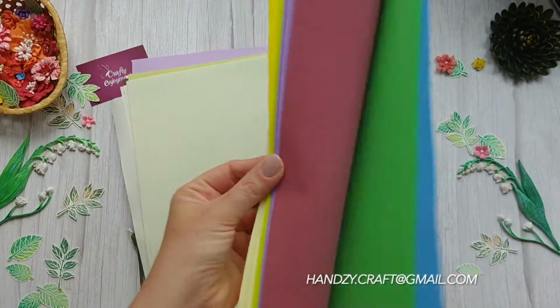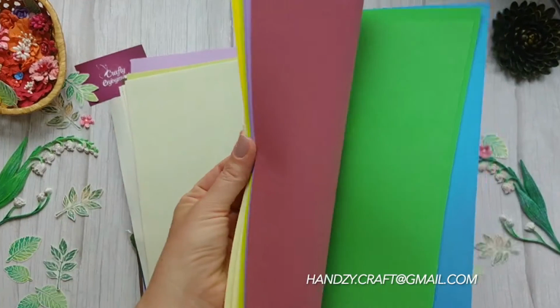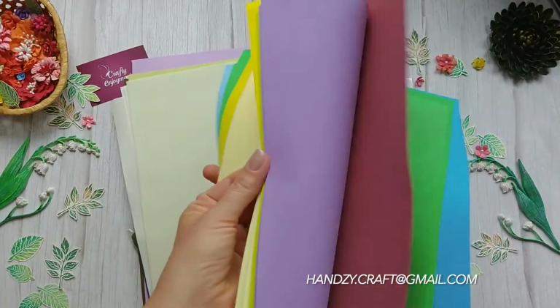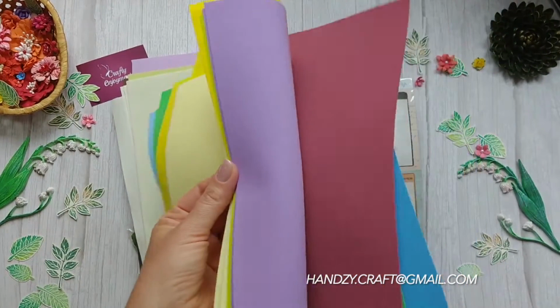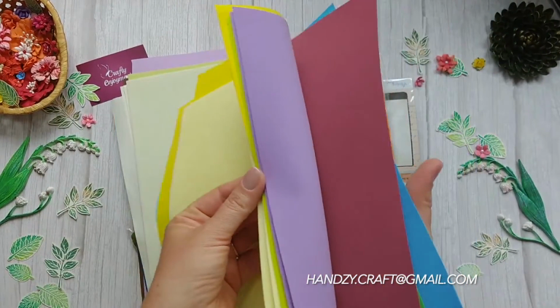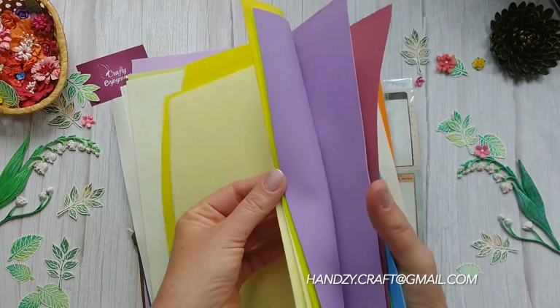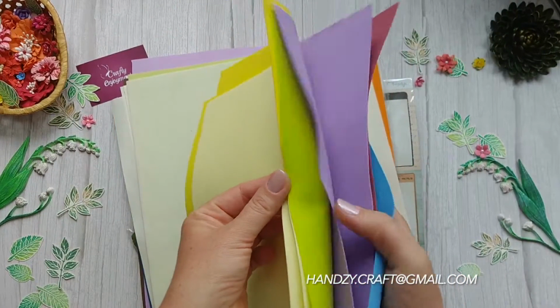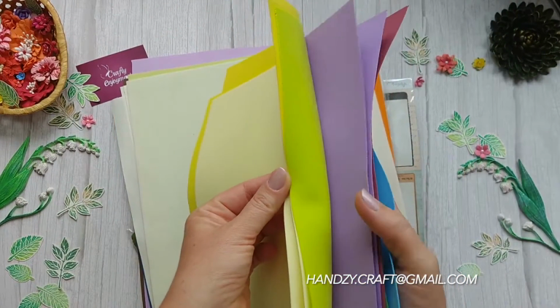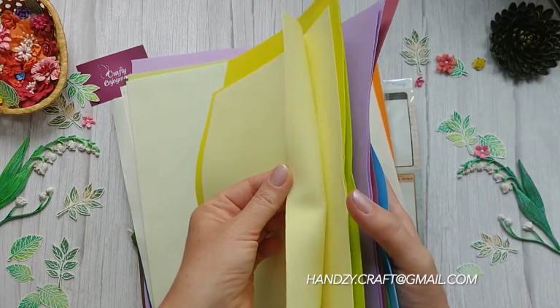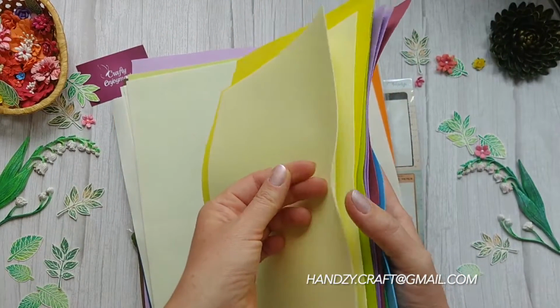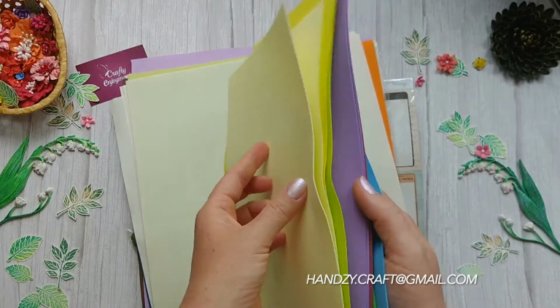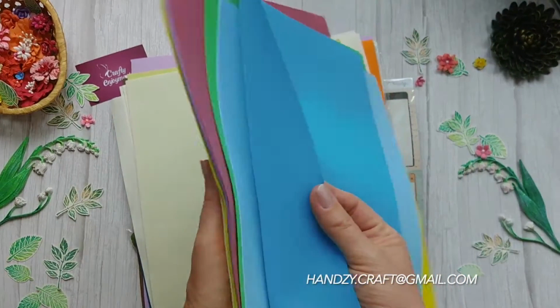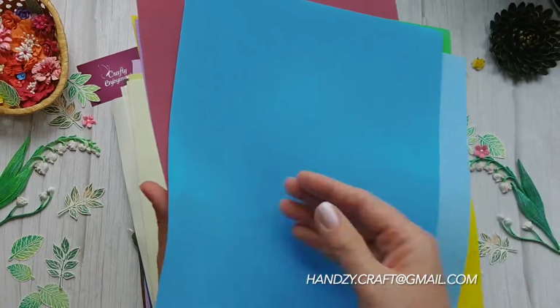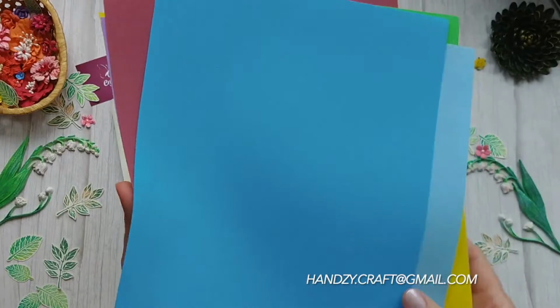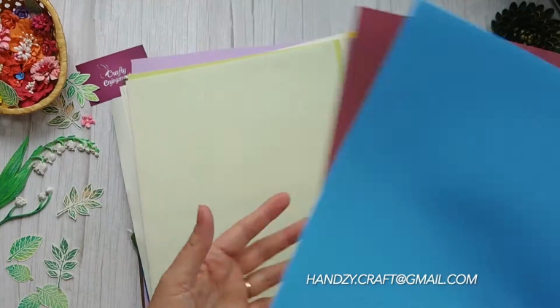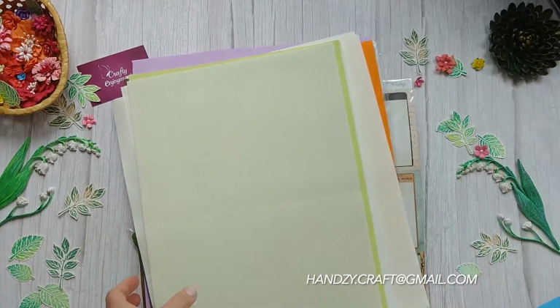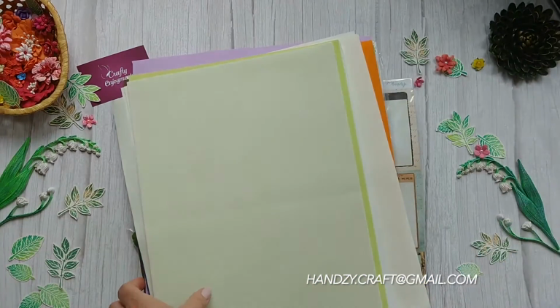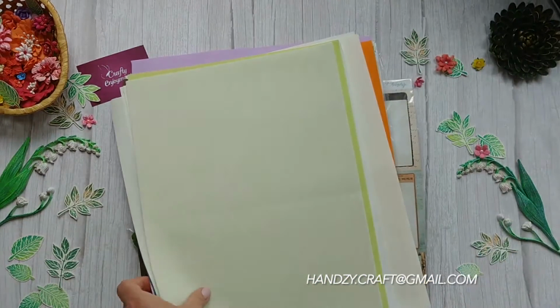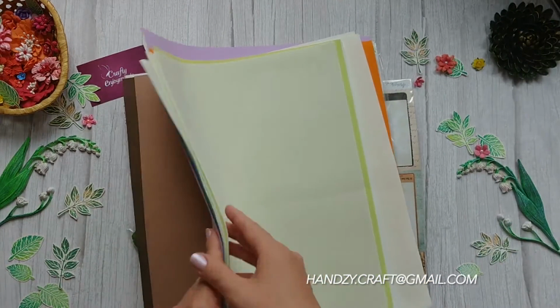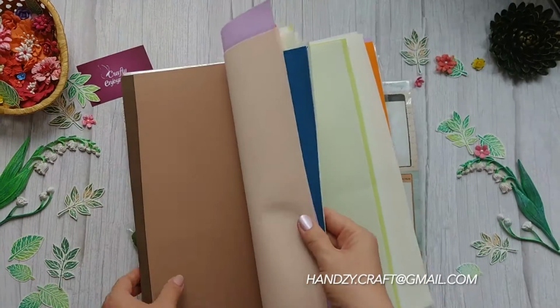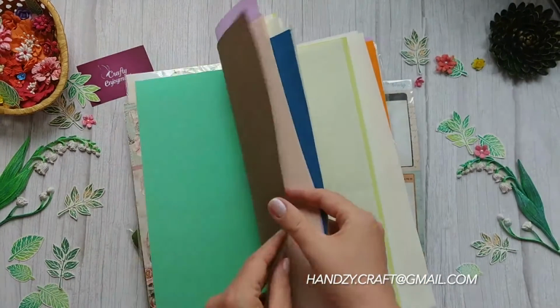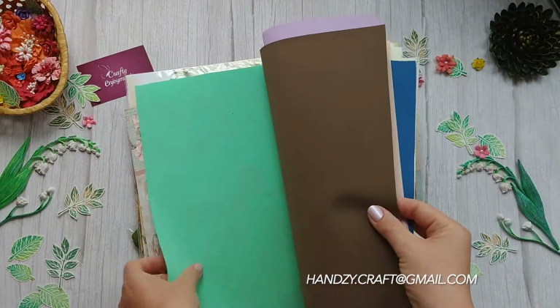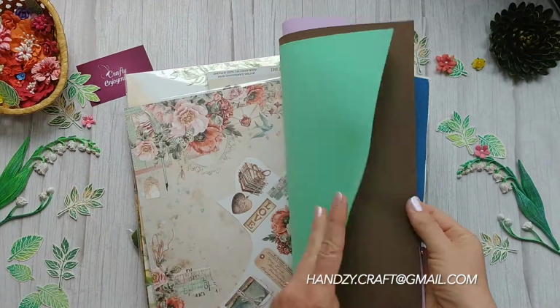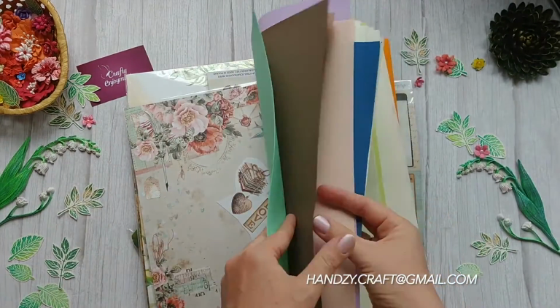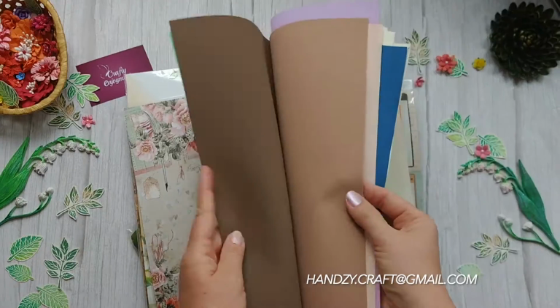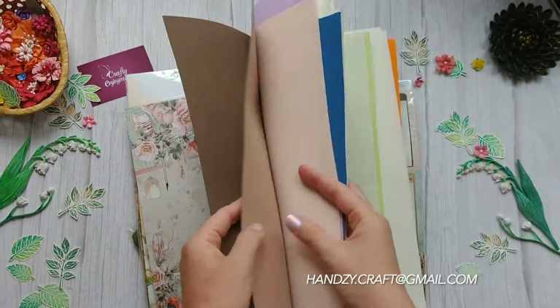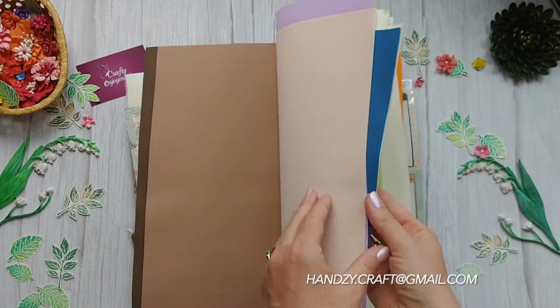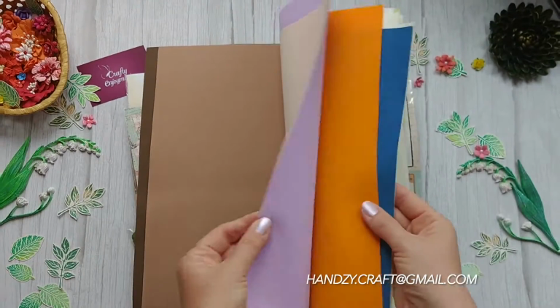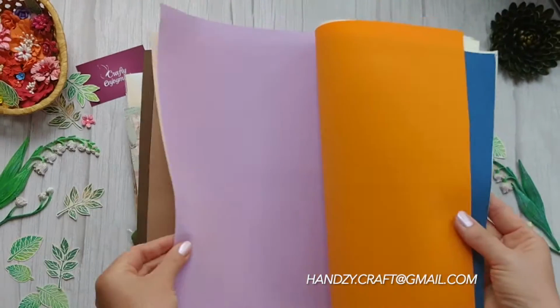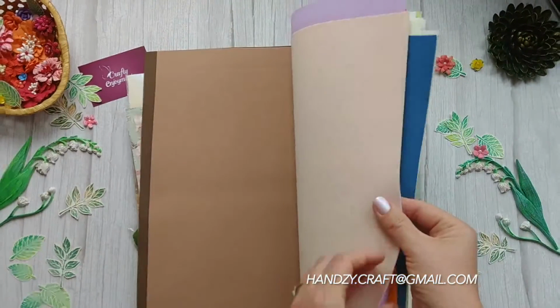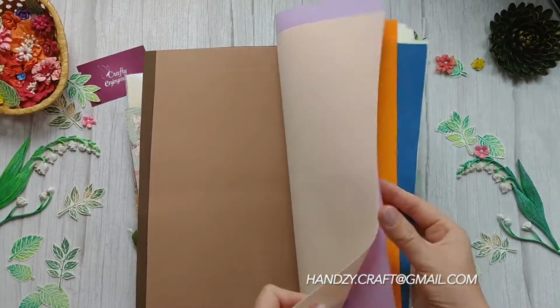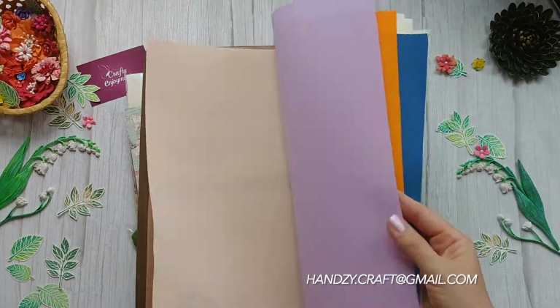In it there are A4 size vibrant foamiran sheets. They are so bold and bright to look at. Next there are larger sheets of foamiran in calm and pastel colors.